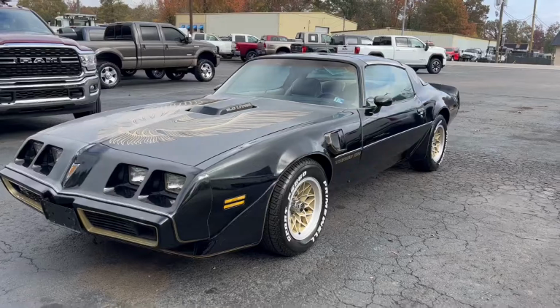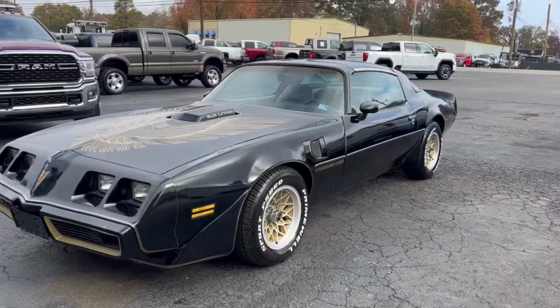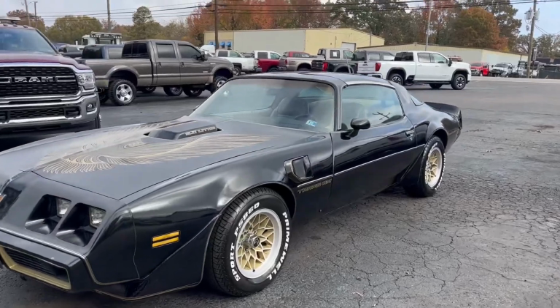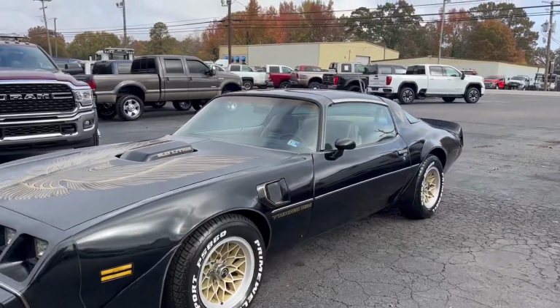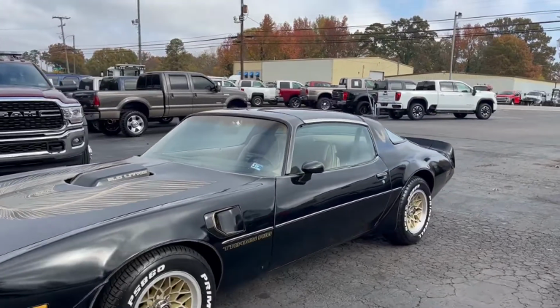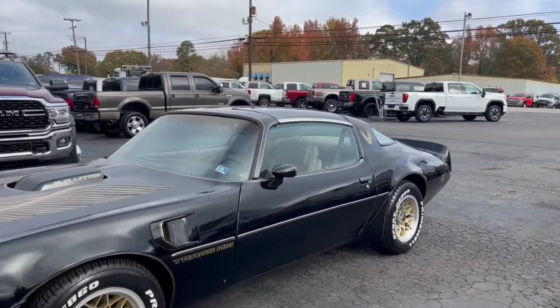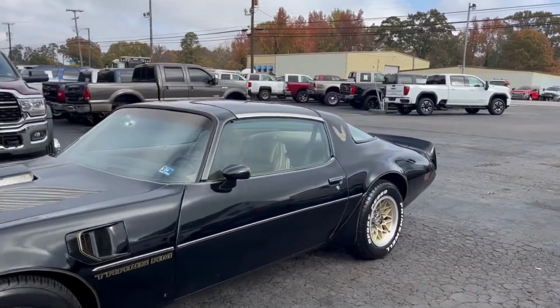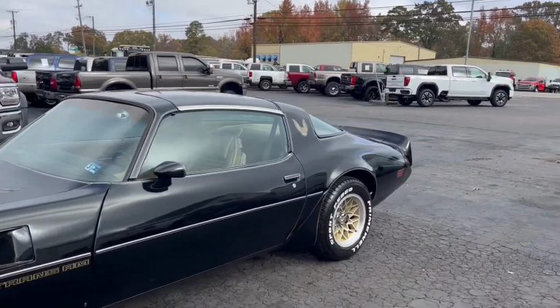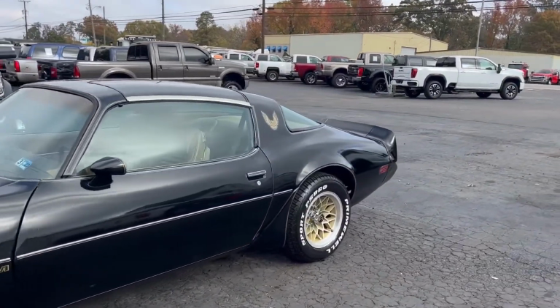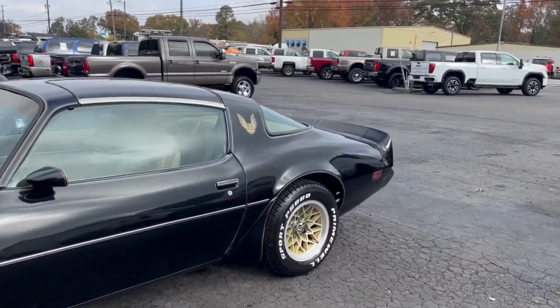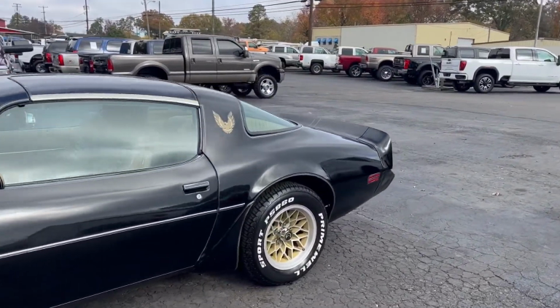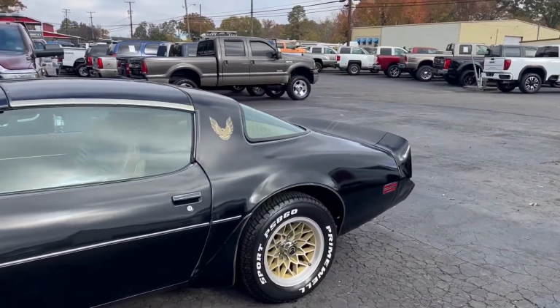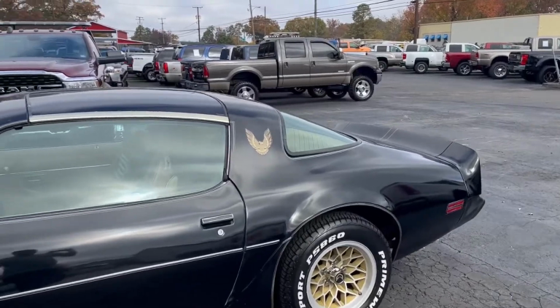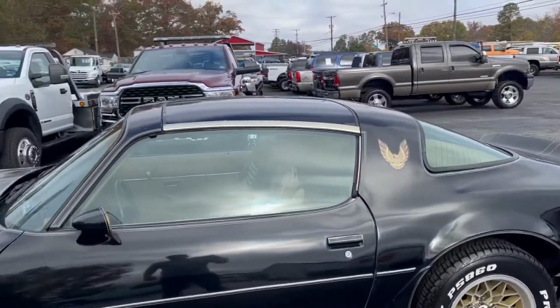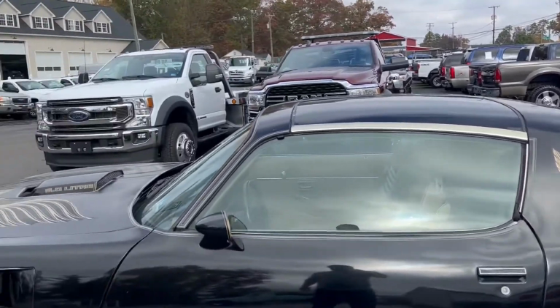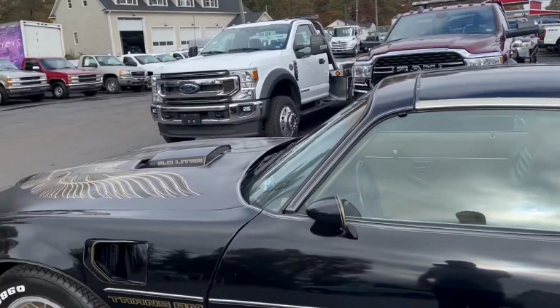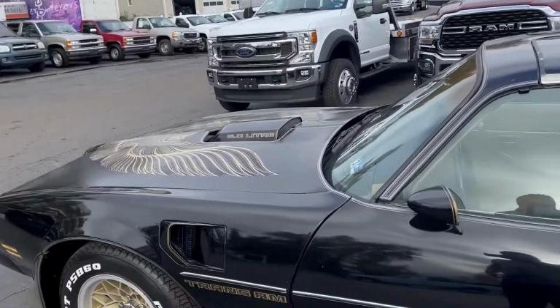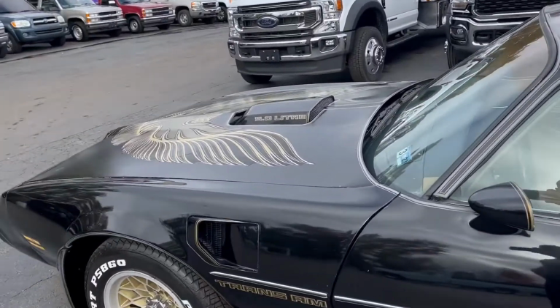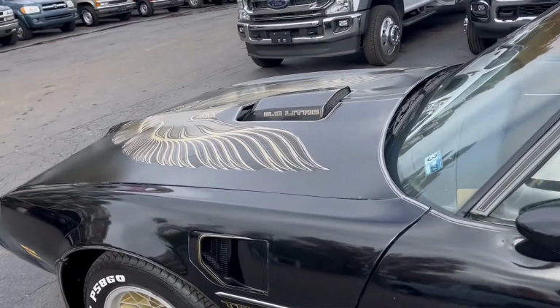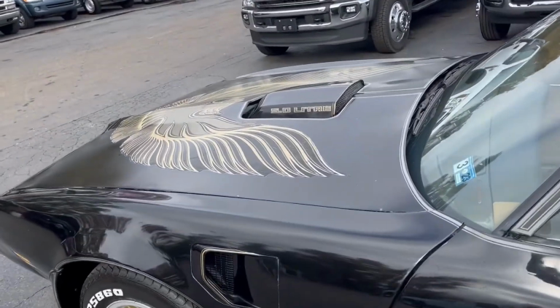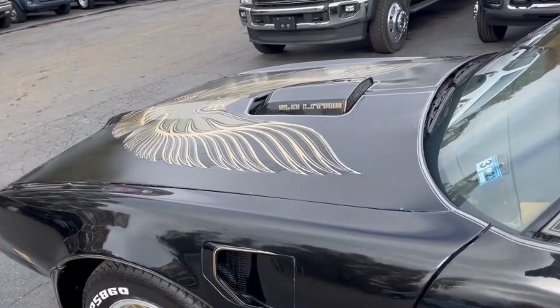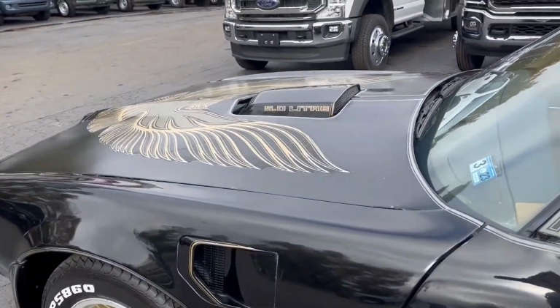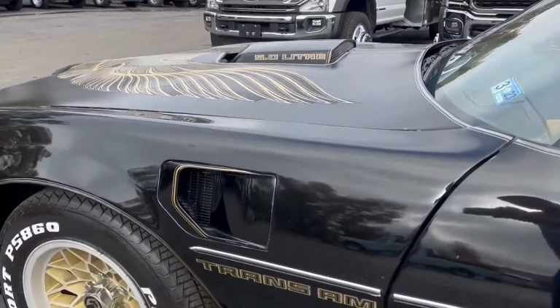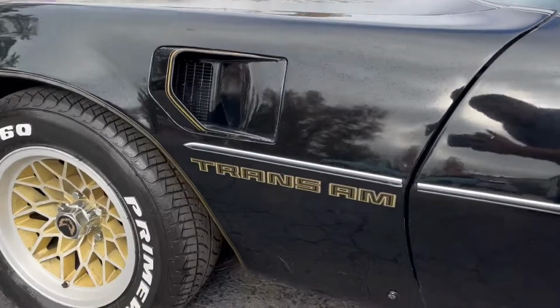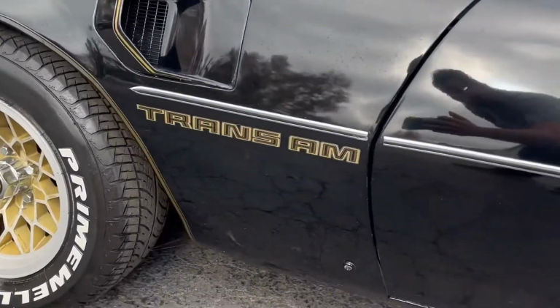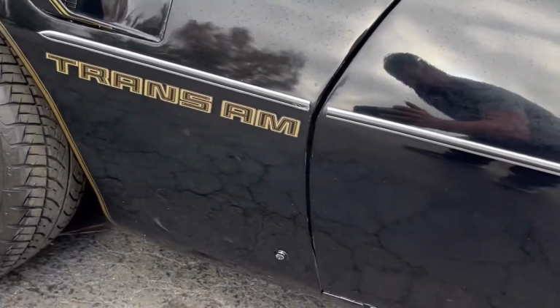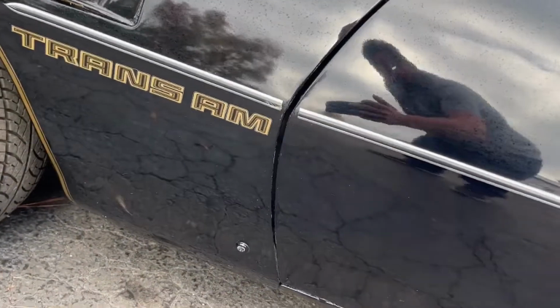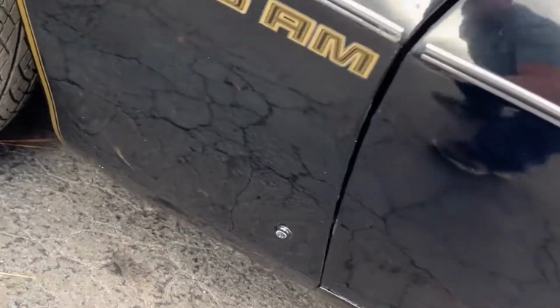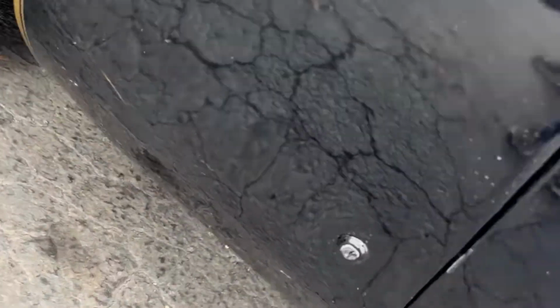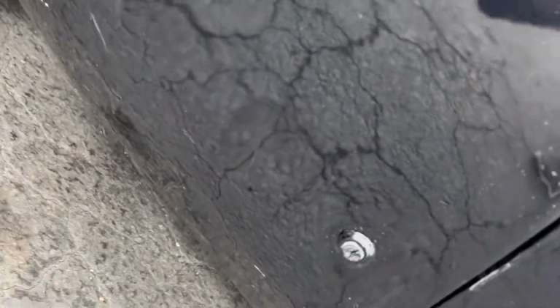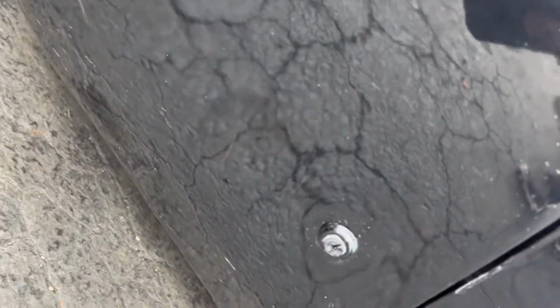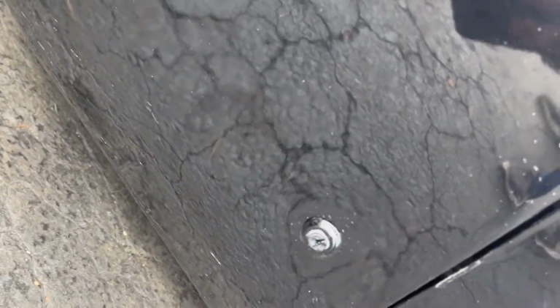We did one video on this car already, but wanted to do a second one where the light was a little better outside. This Trans Am is a 5.0 liter. There's a little lock right here, which I believe is a hood lock.